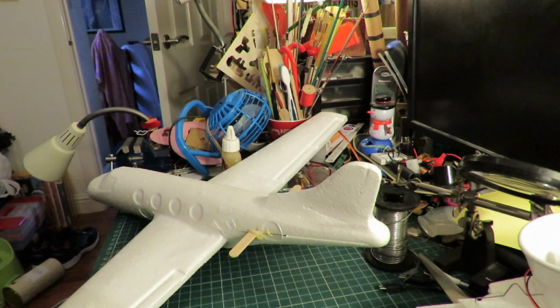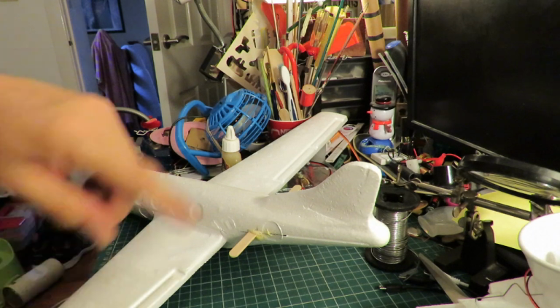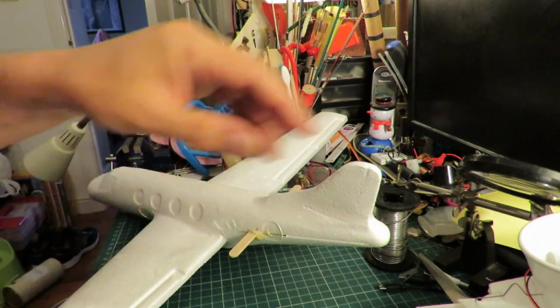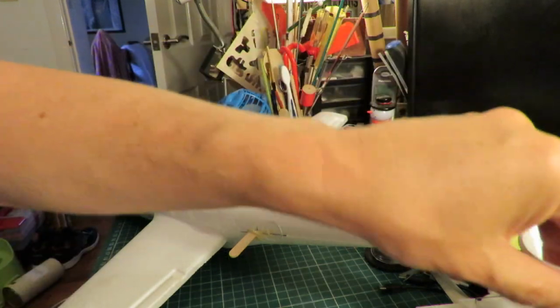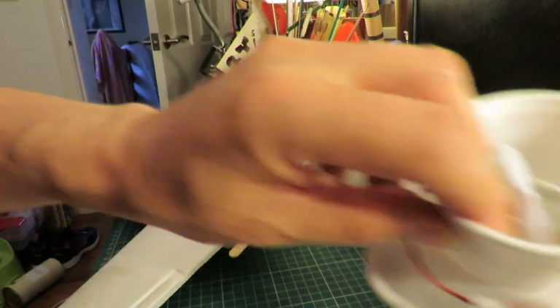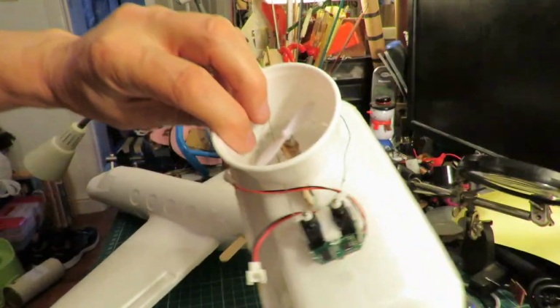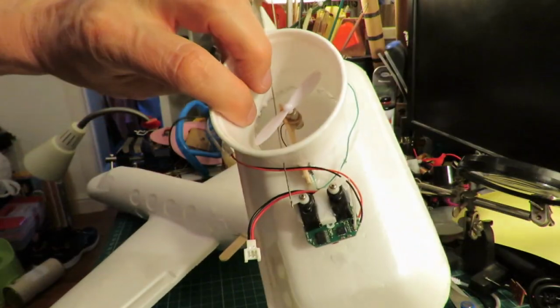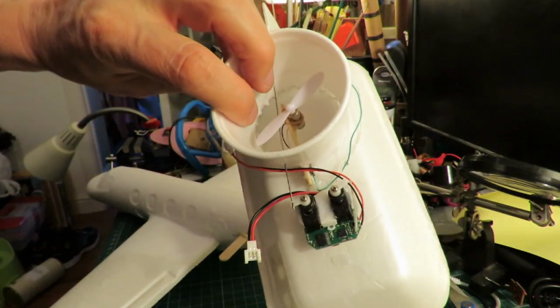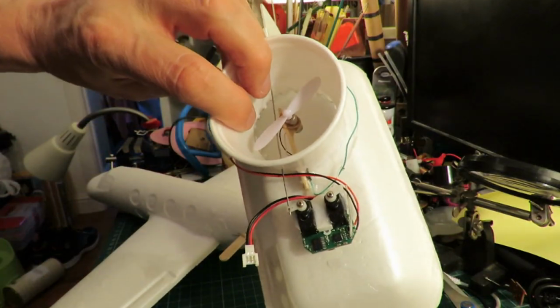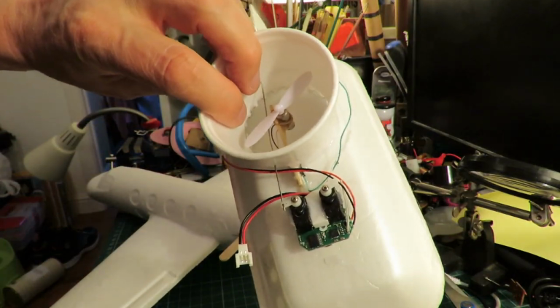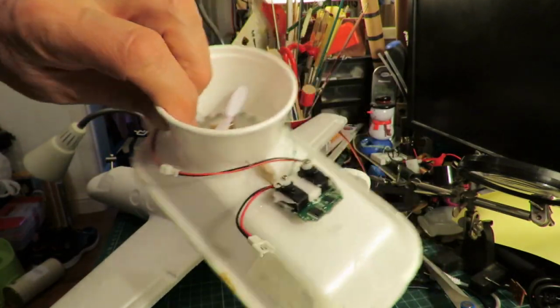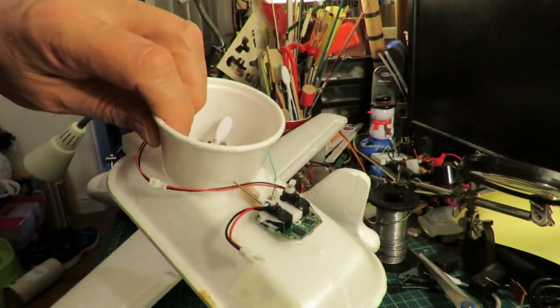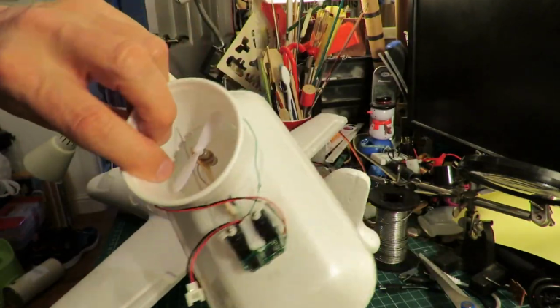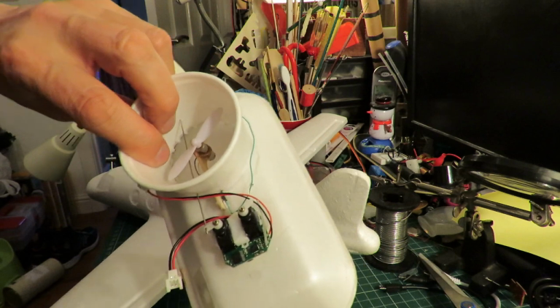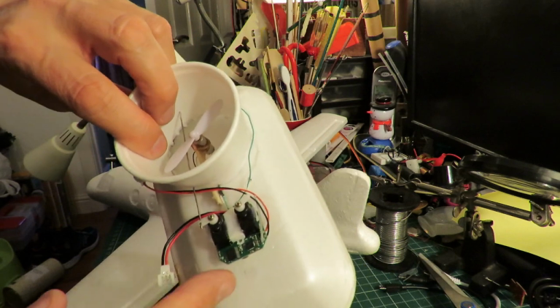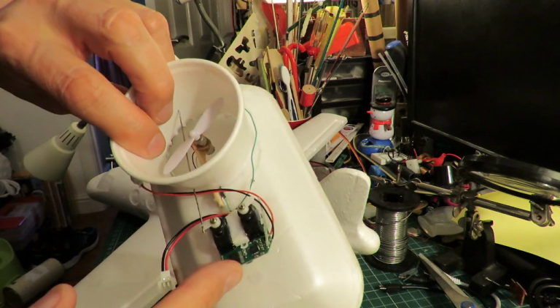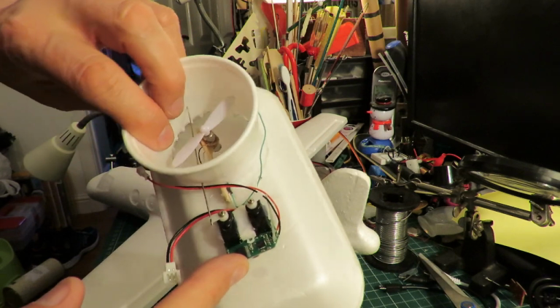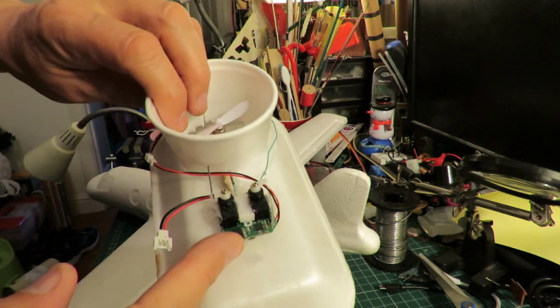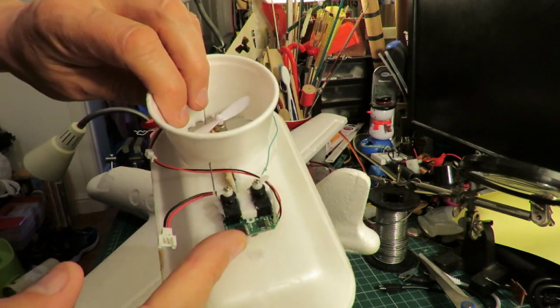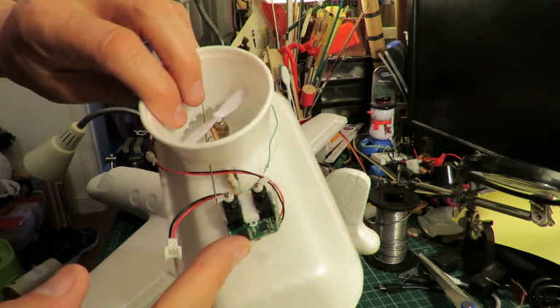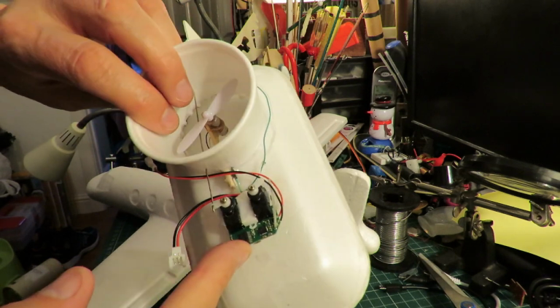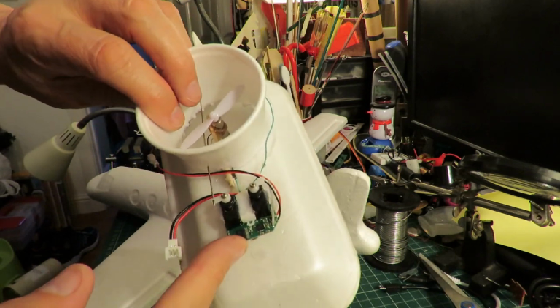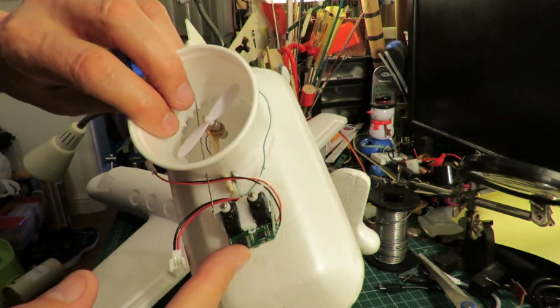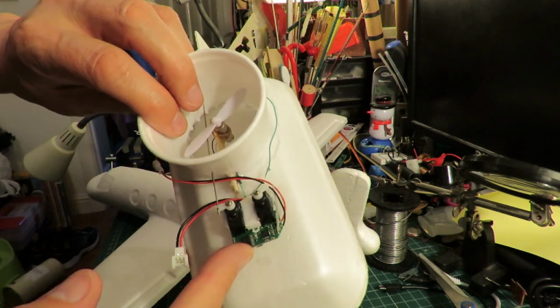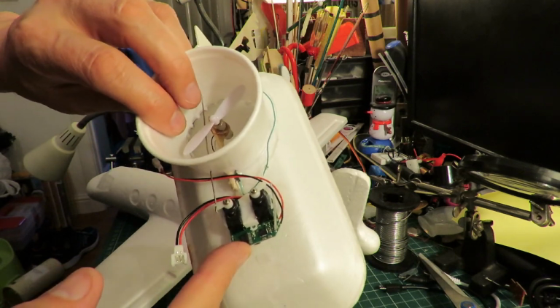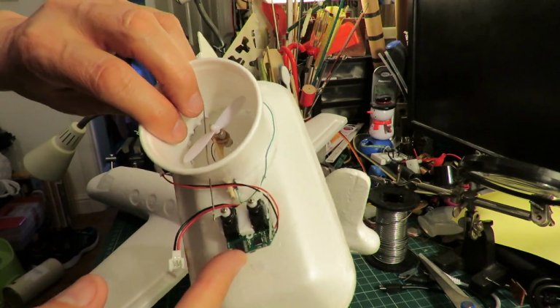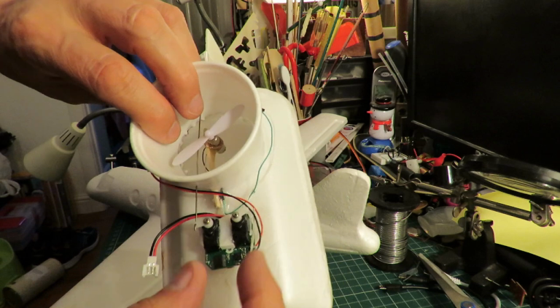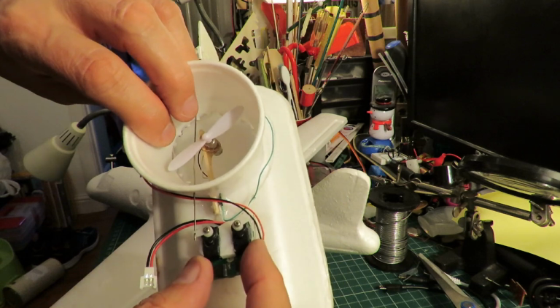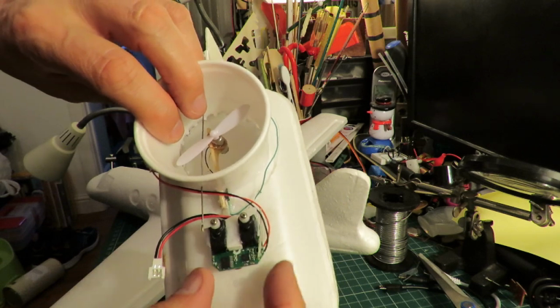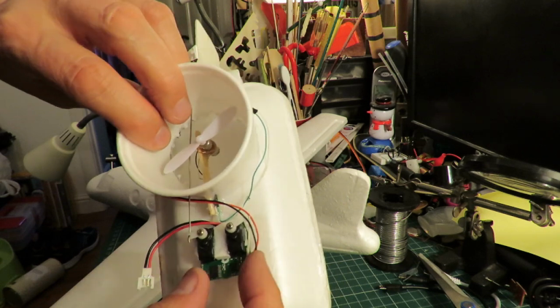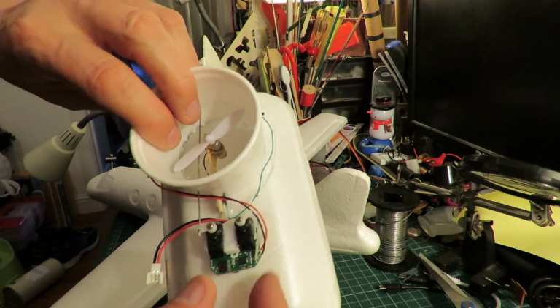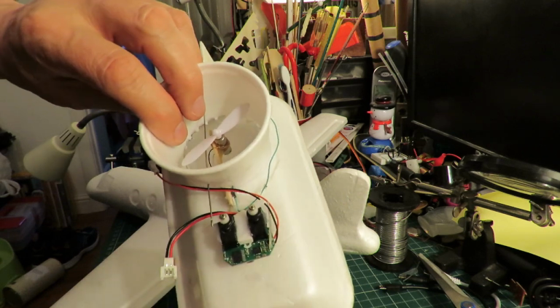For the receiver I'm going to use this - one of those WL911 helicopter receivers with the two servos already on board.